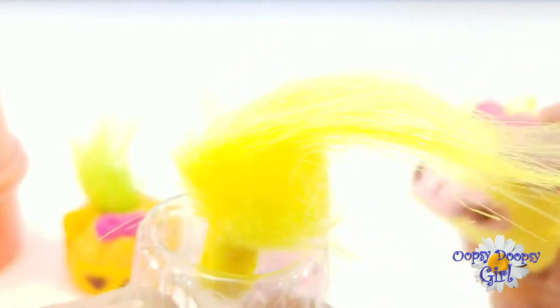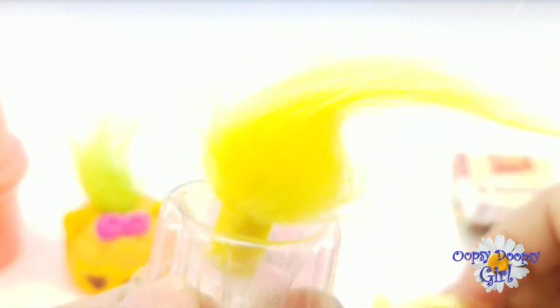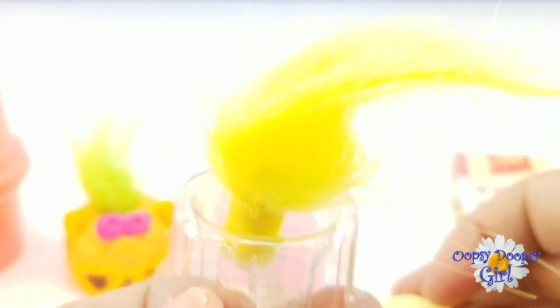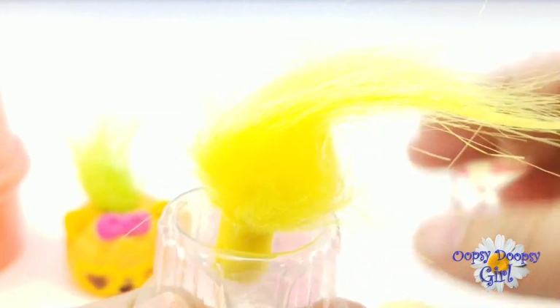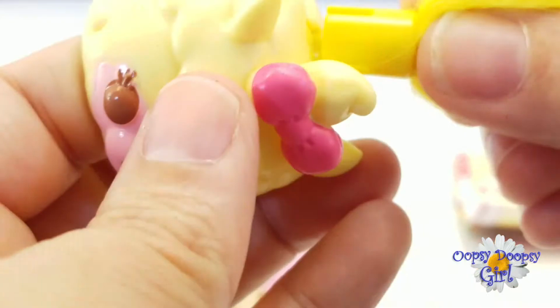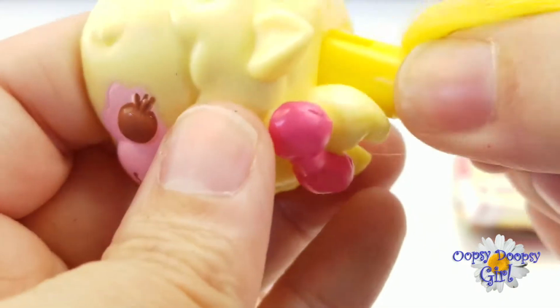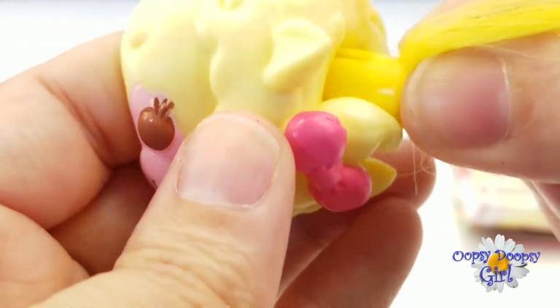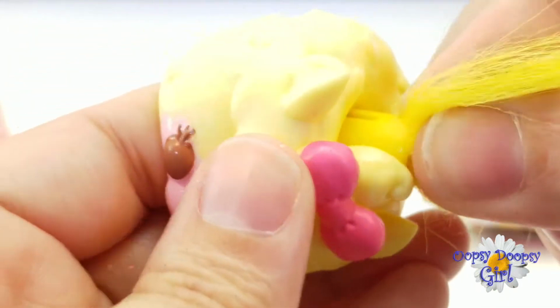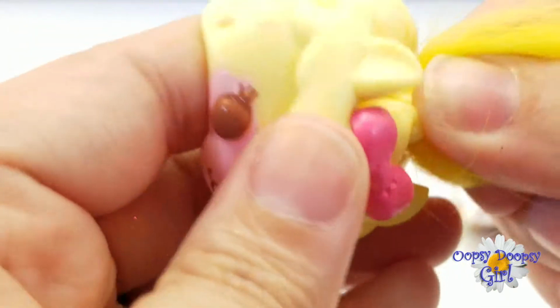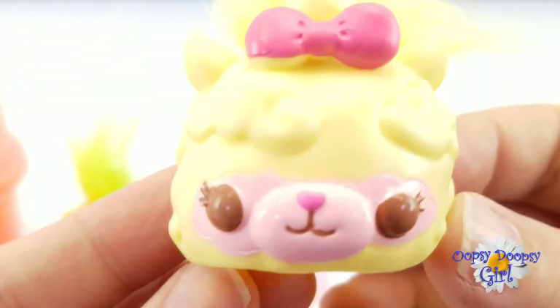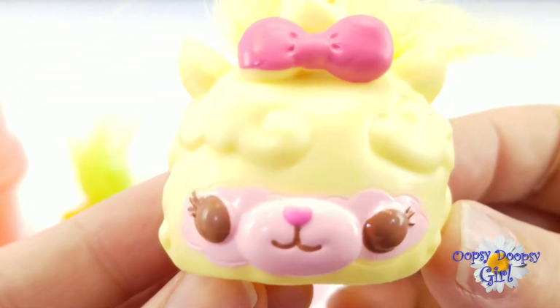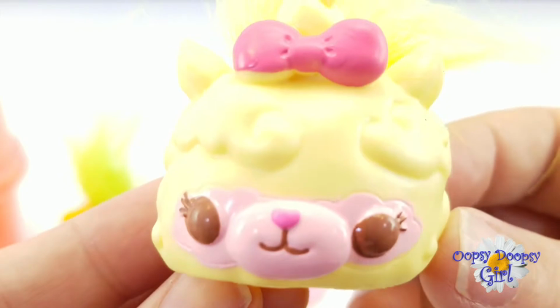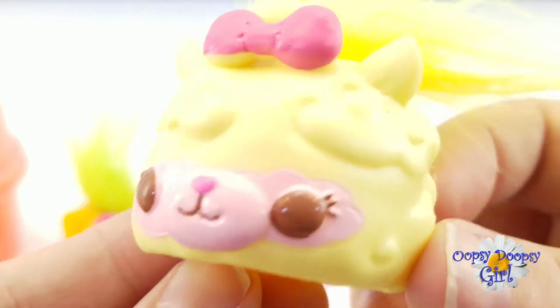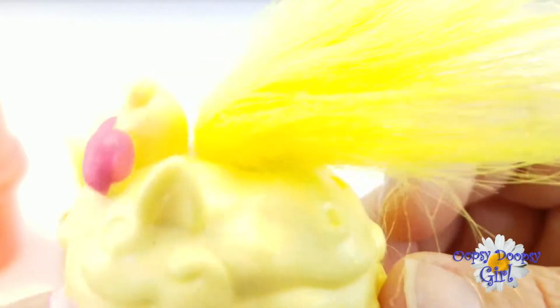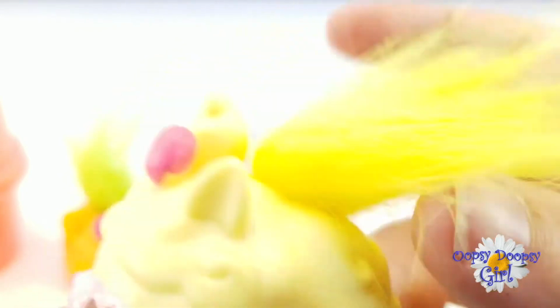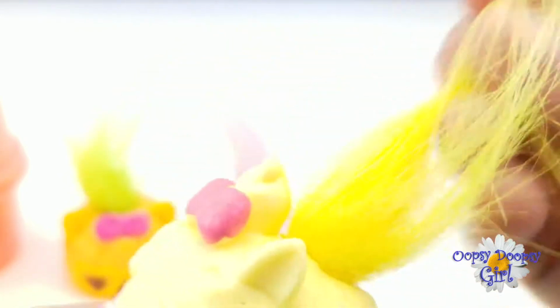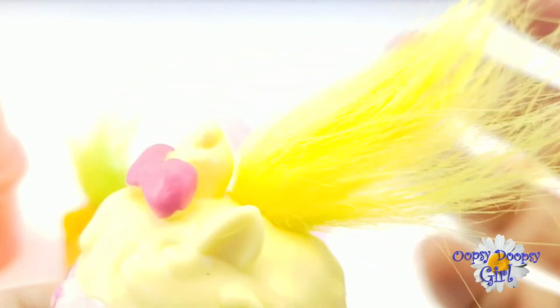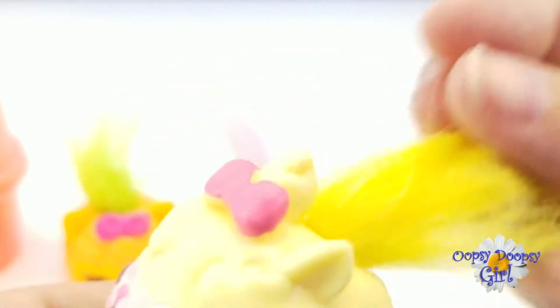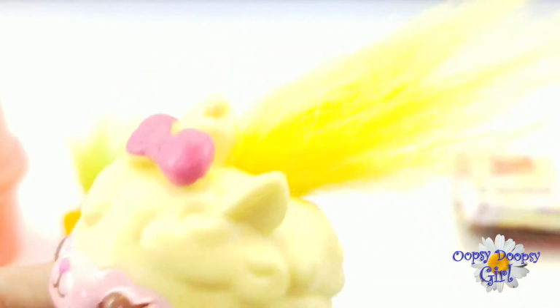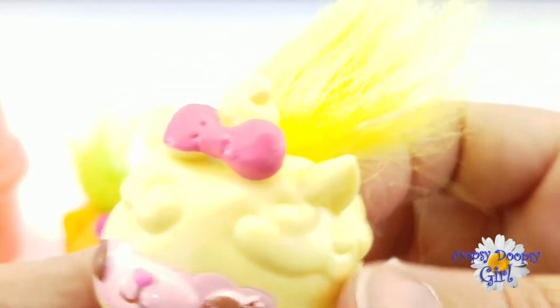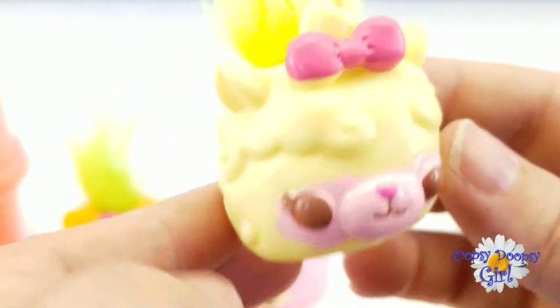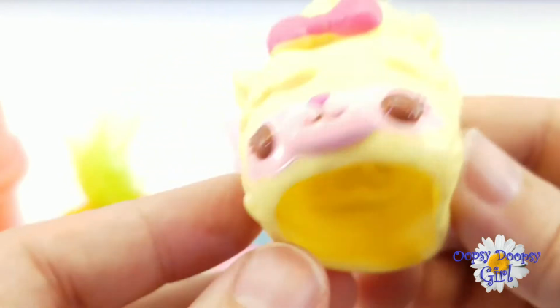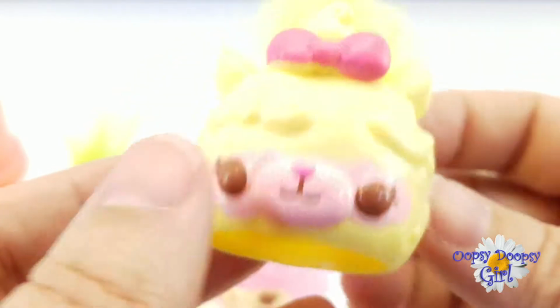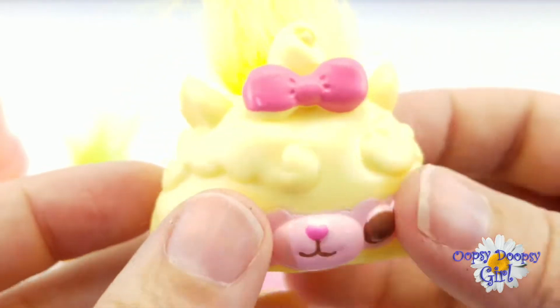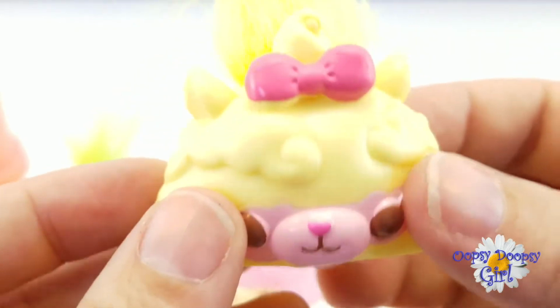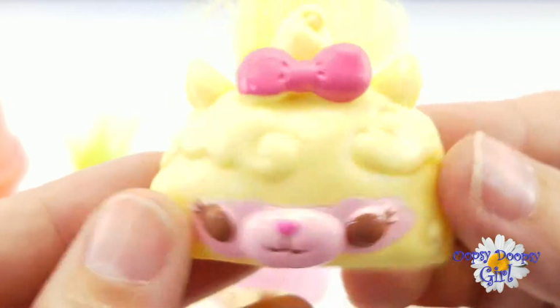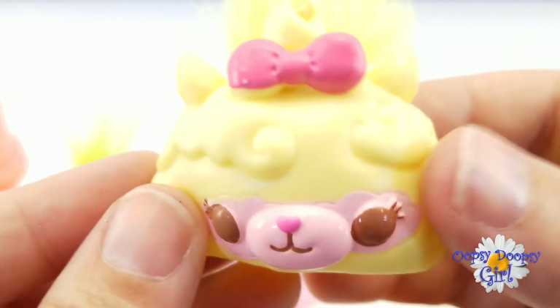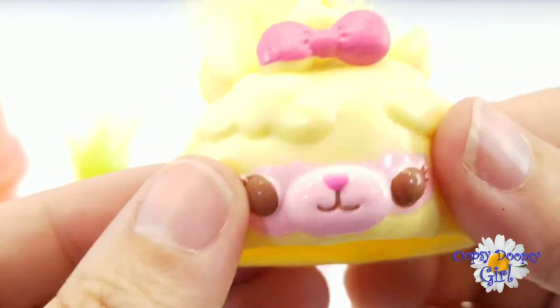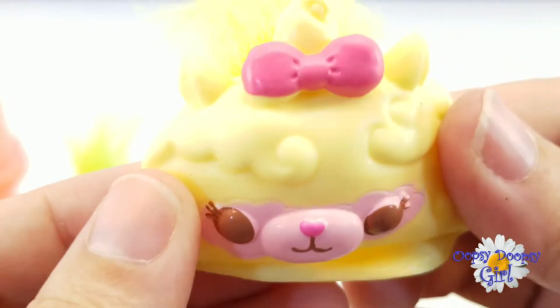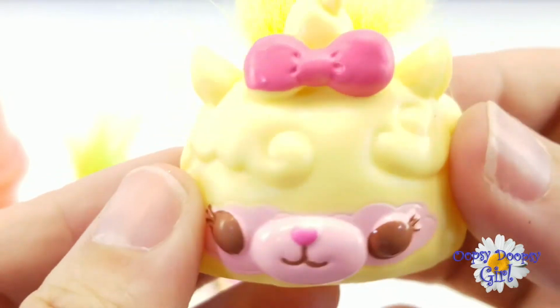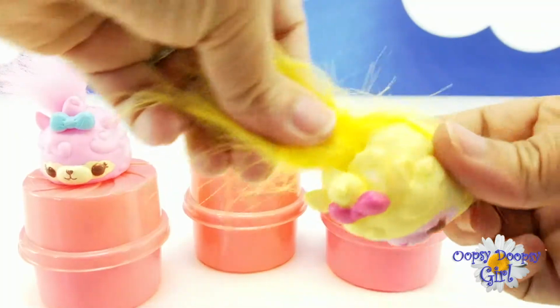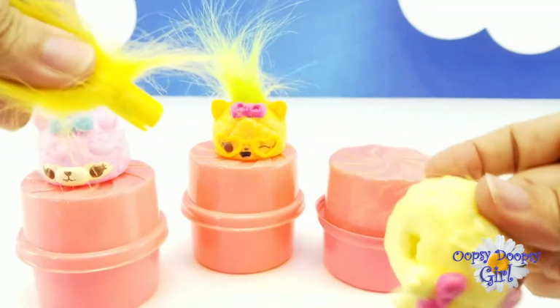Look at her hair! Oh my goodness, I love these! They are so cute! Num Noms are just adorable!